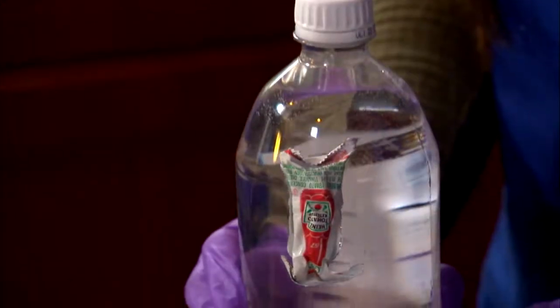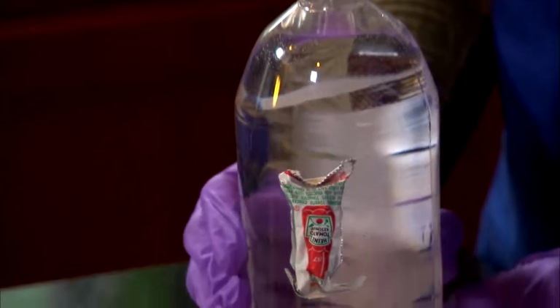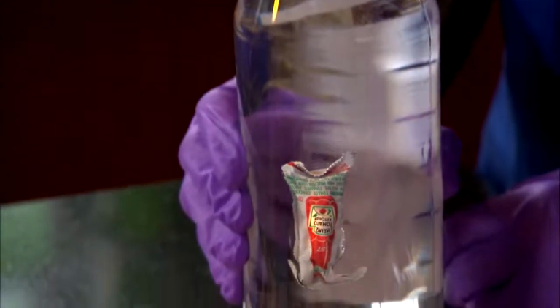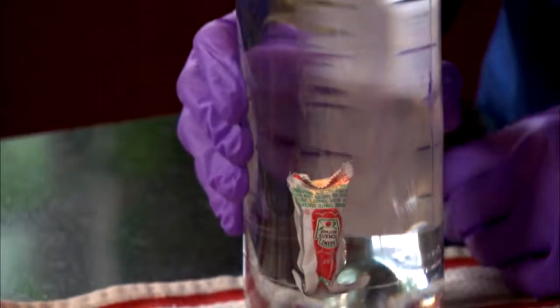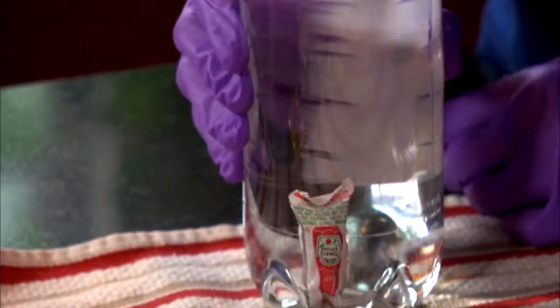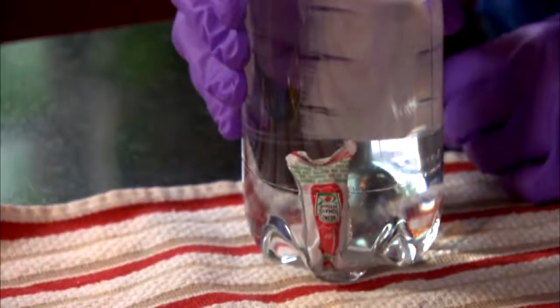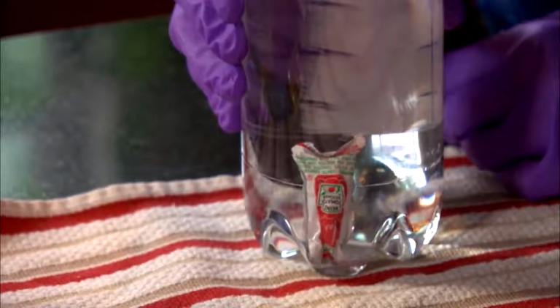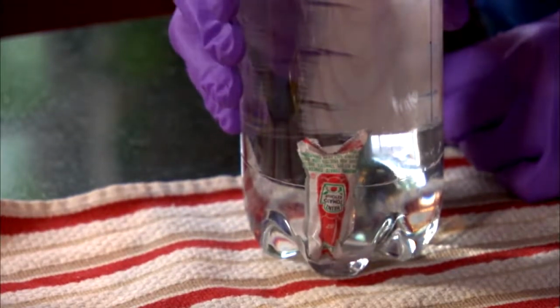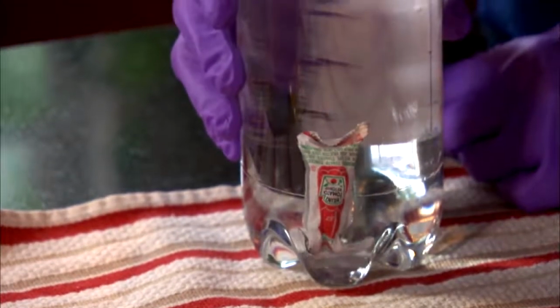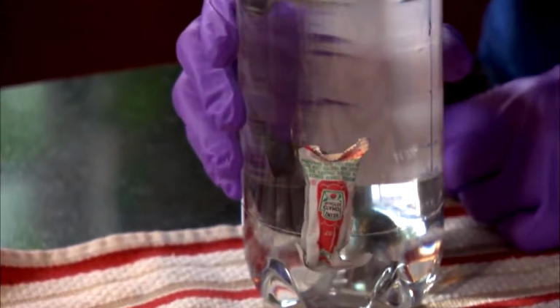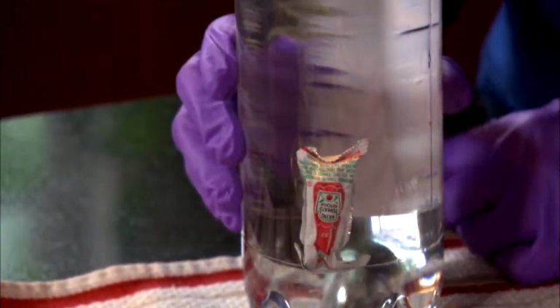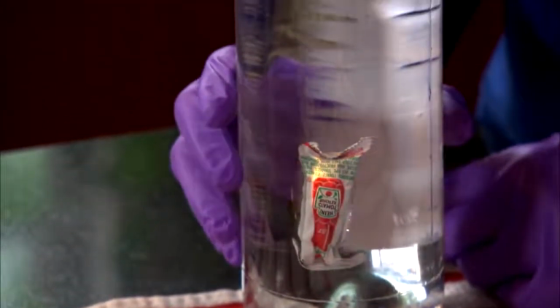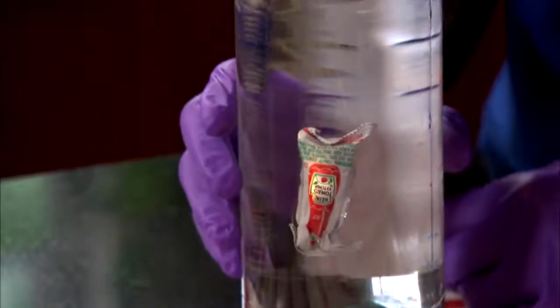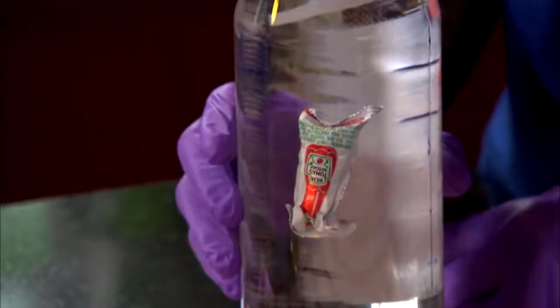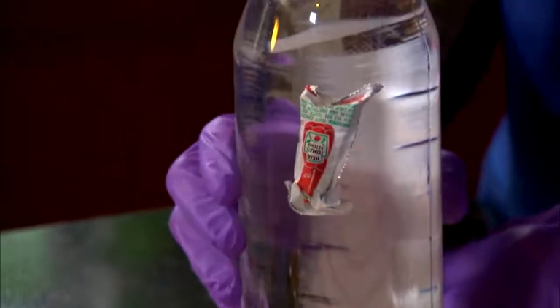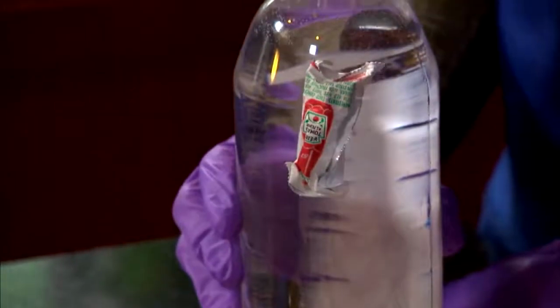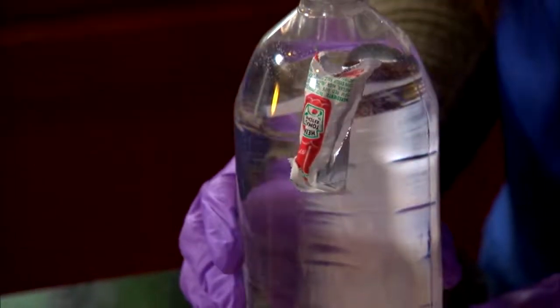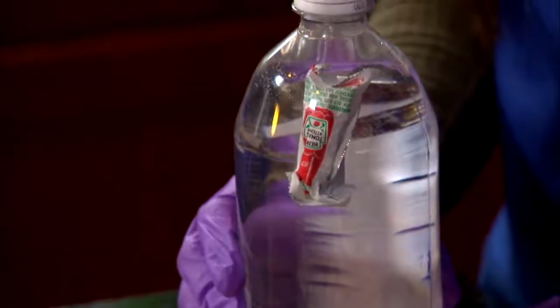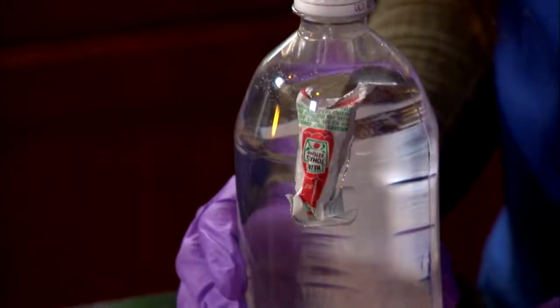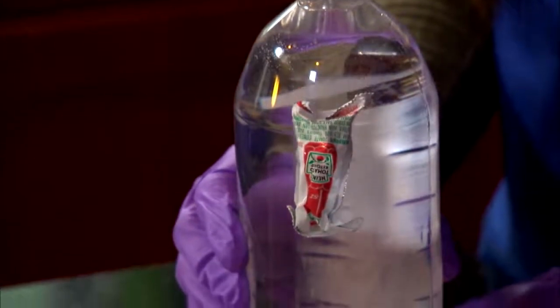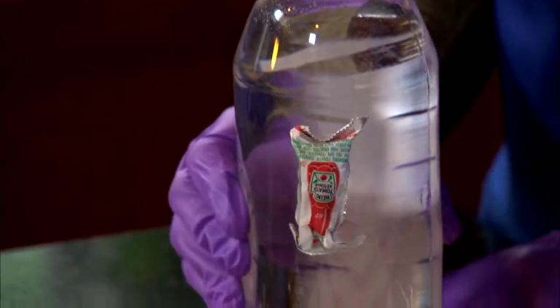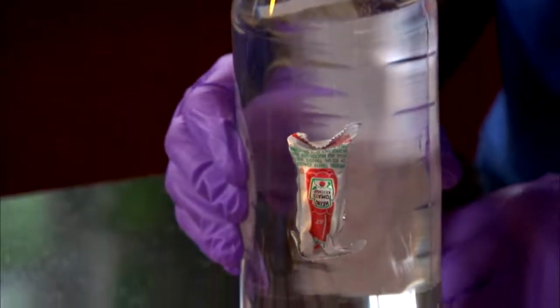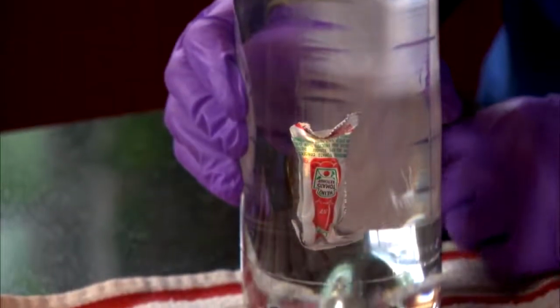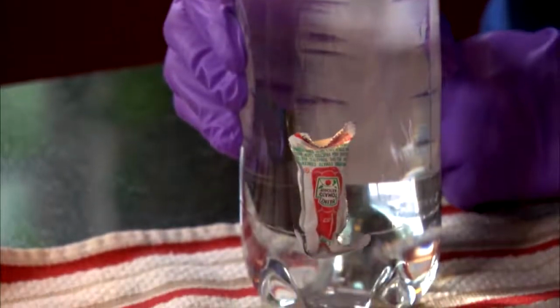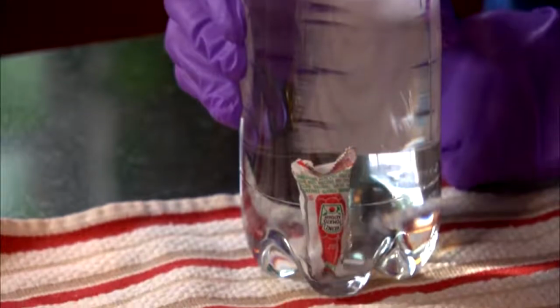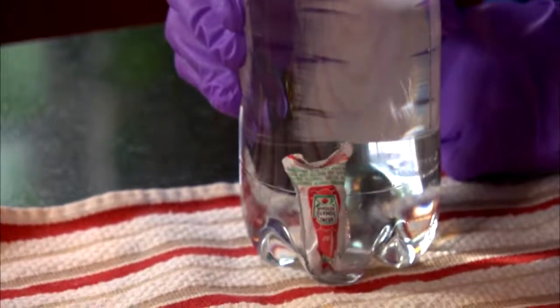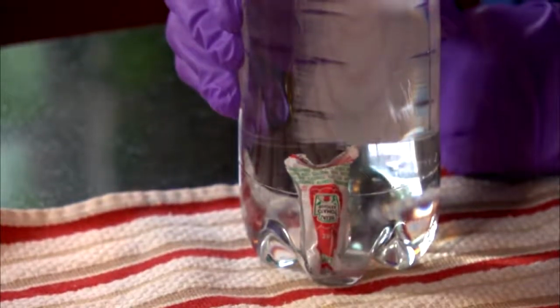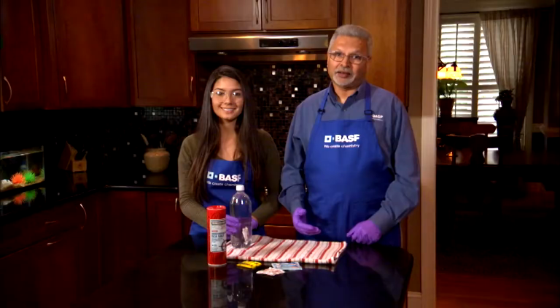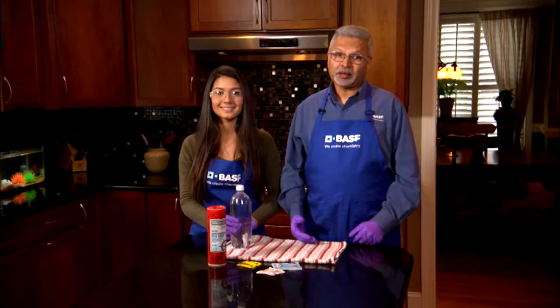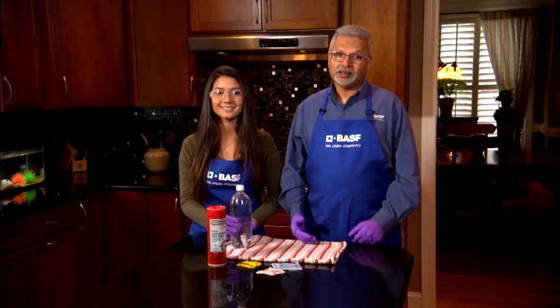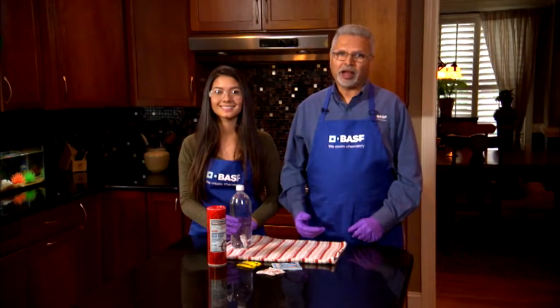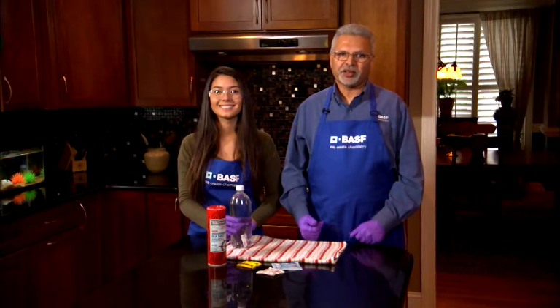There's a small bubble inside the ketchup packet. When we squeeze the bottle, we put pressure on the packet. It causes the bubble to get smaller and makes the packet more dense than the water around it. The result? The packet sinks.